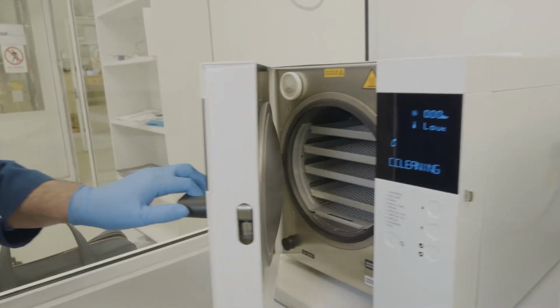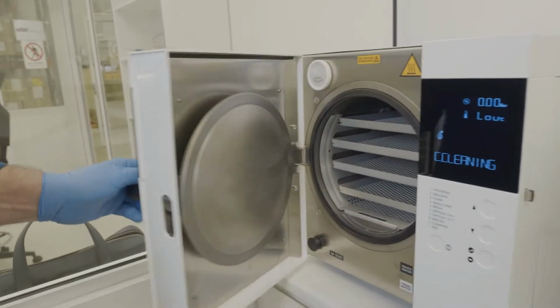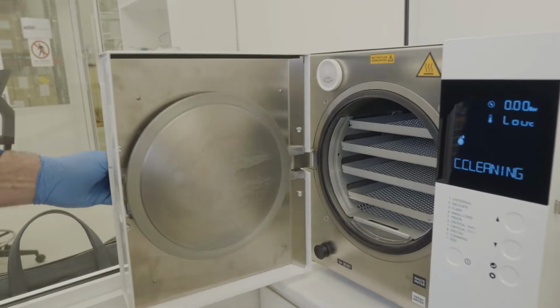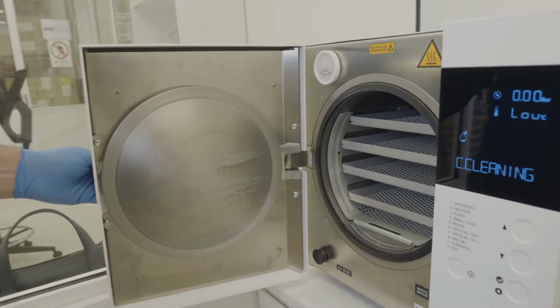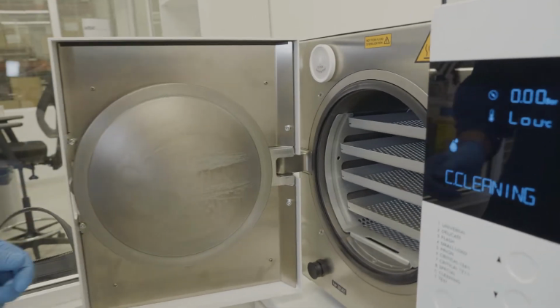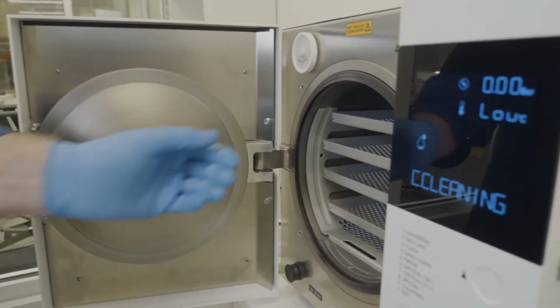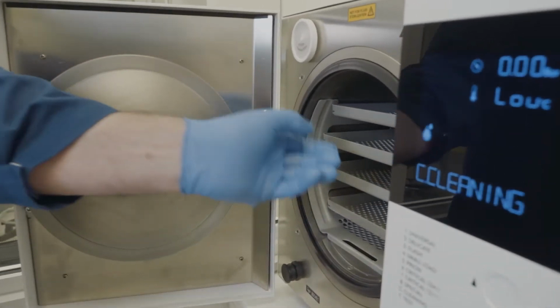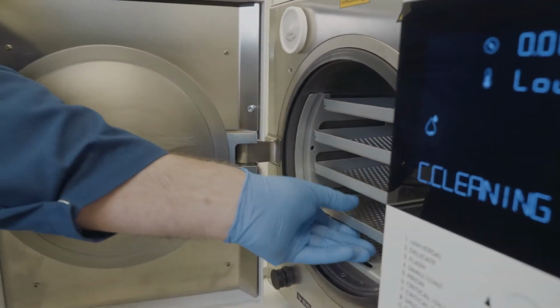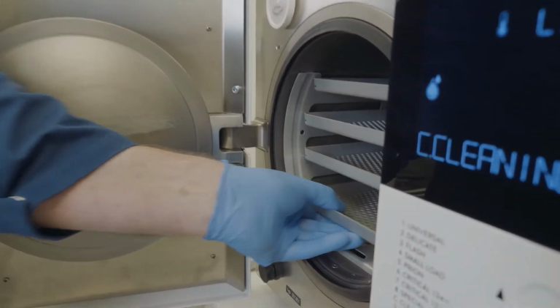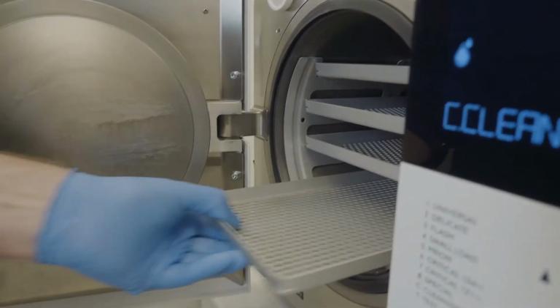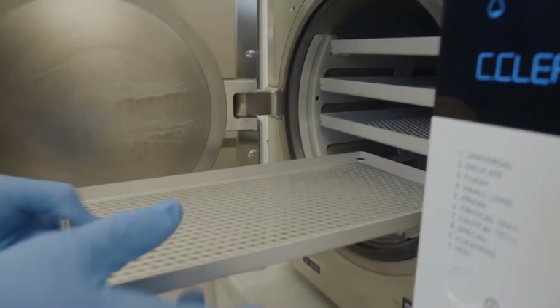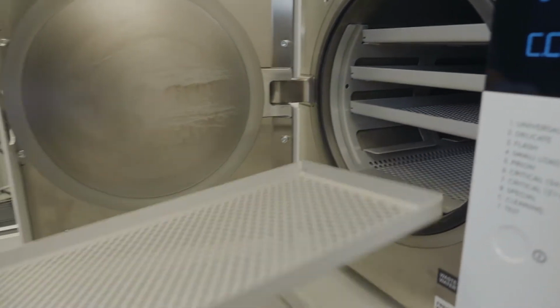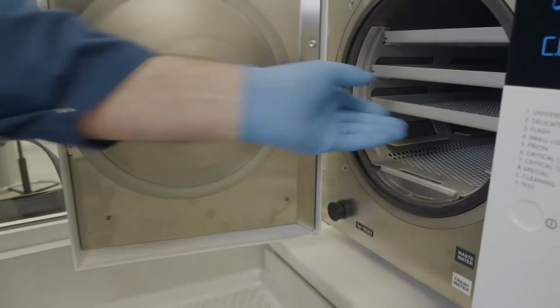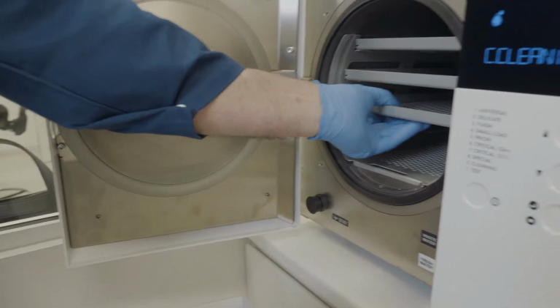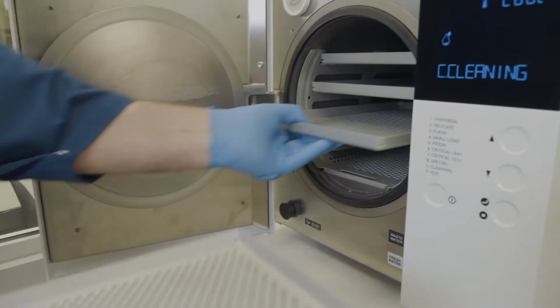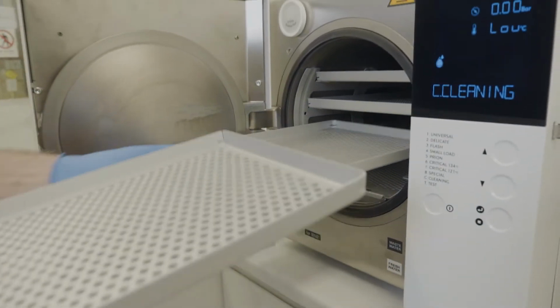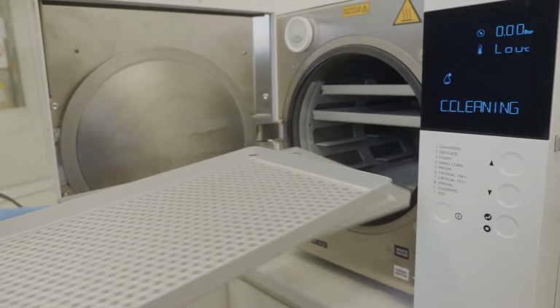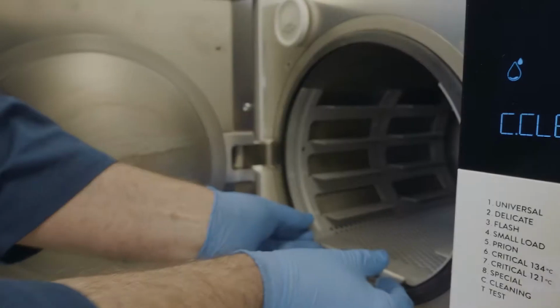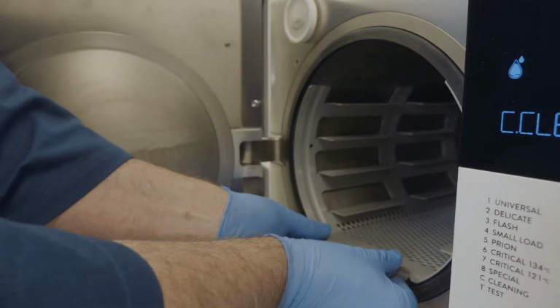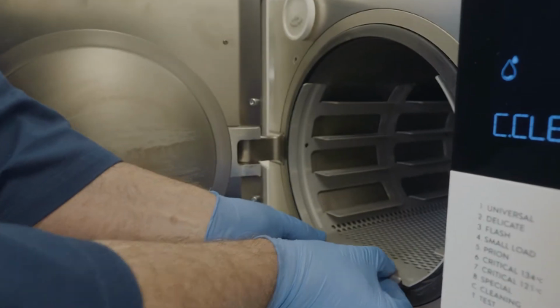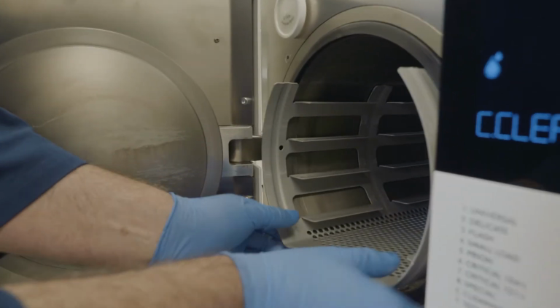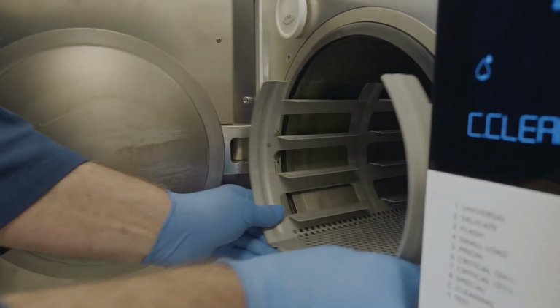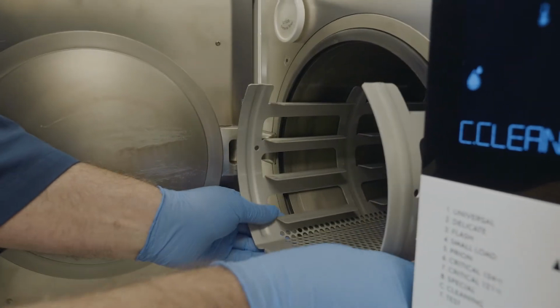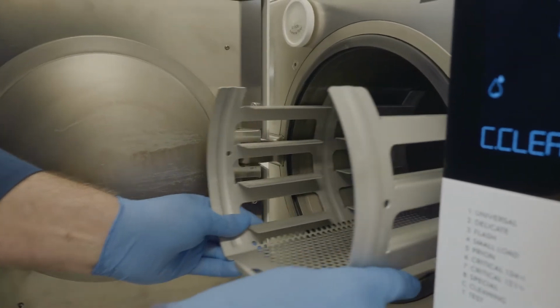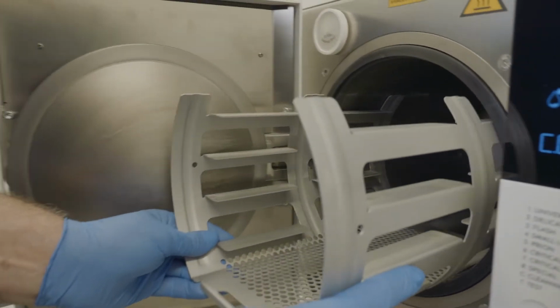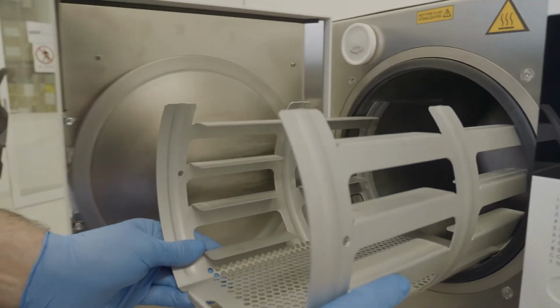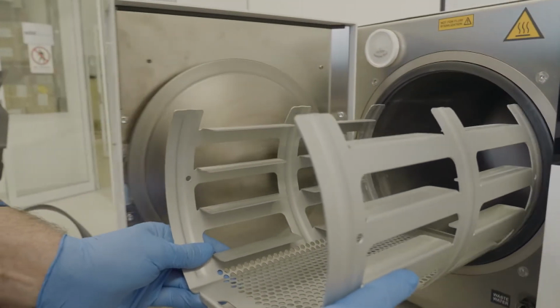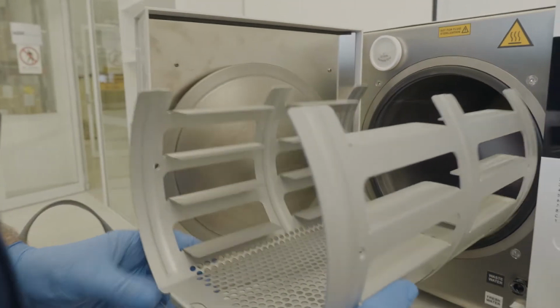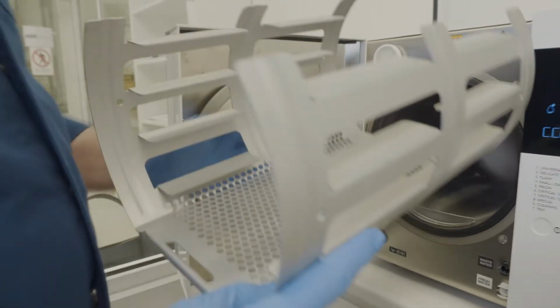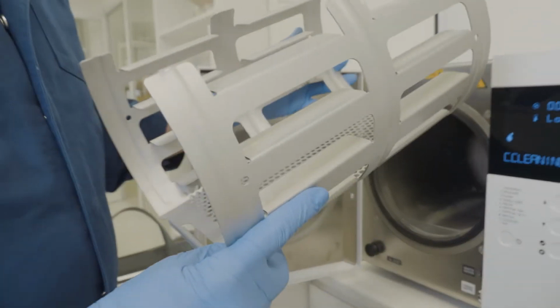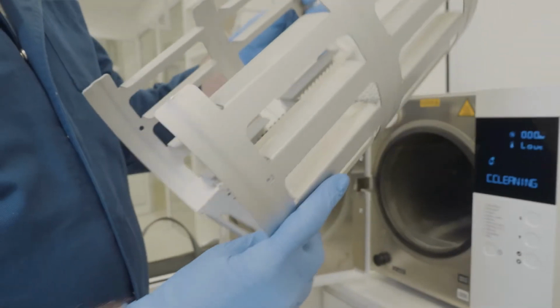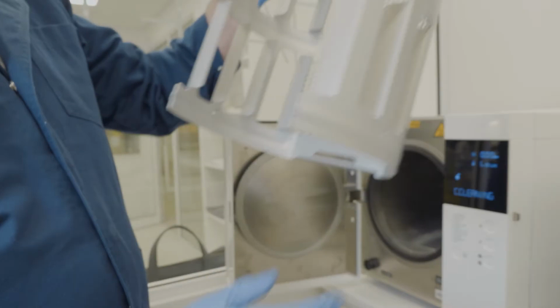First step is to take out all the trays from the machine. Next, take out the tray rack. Lift it at the front slightly and slide it towards you.